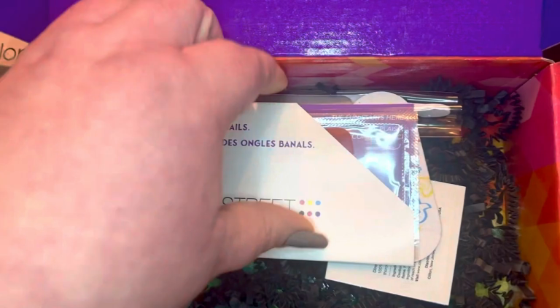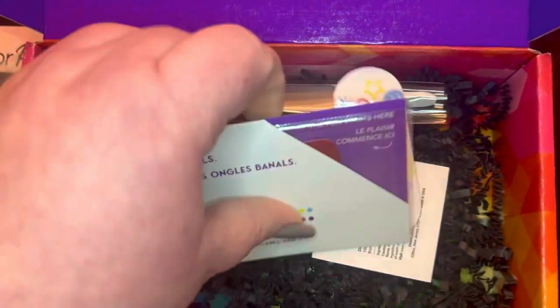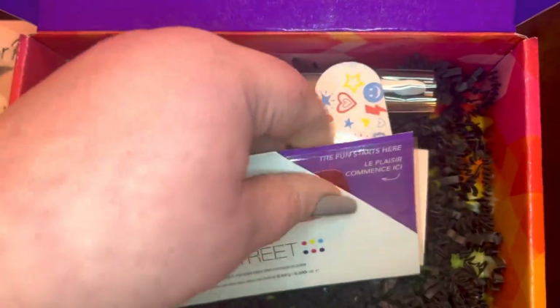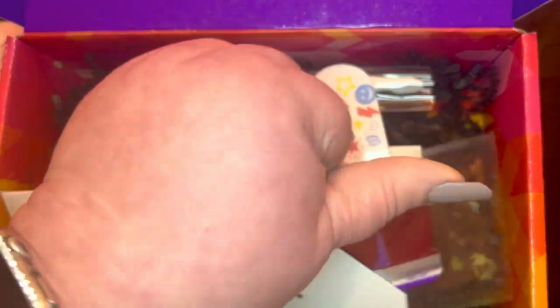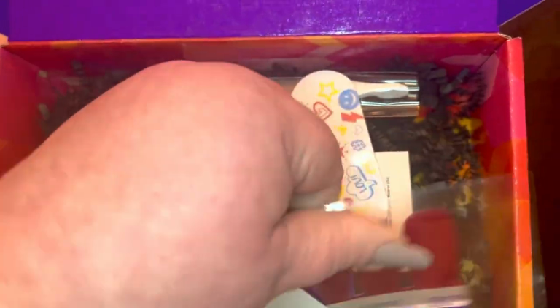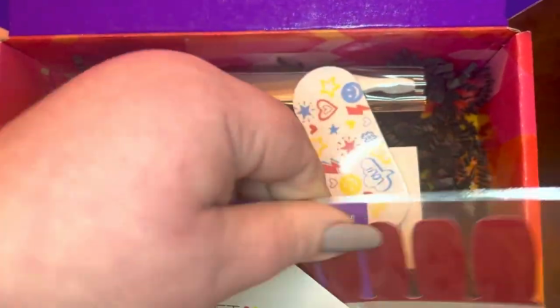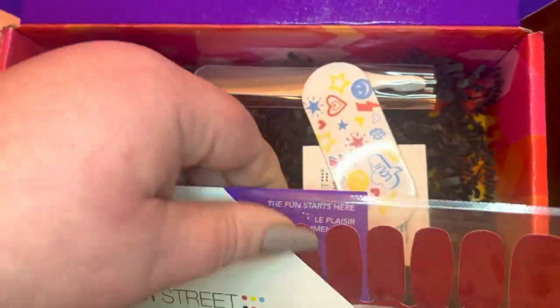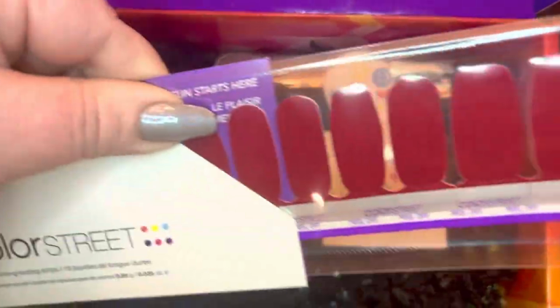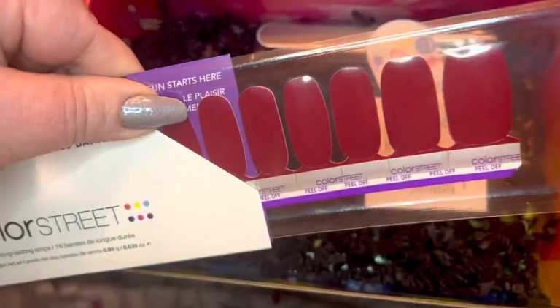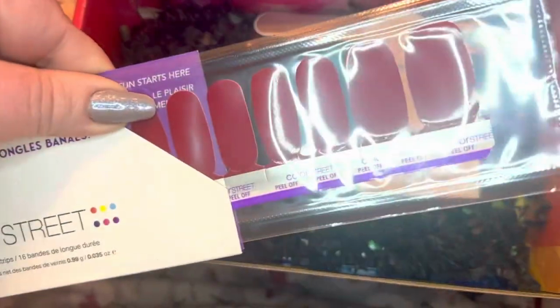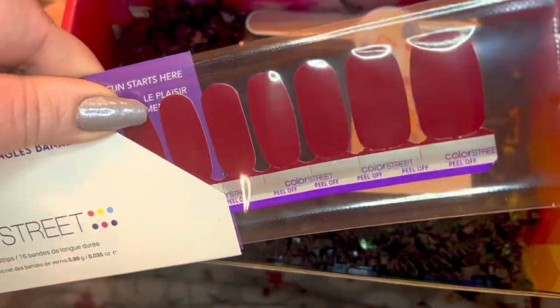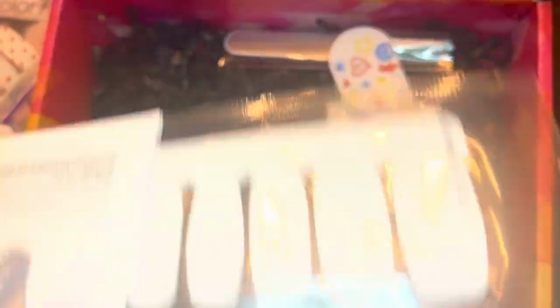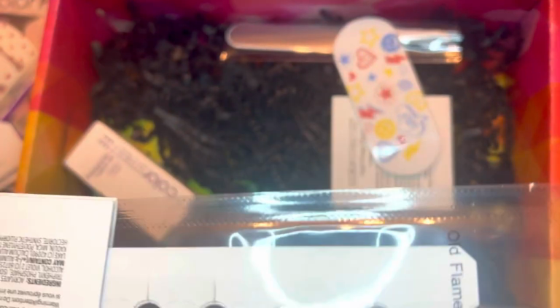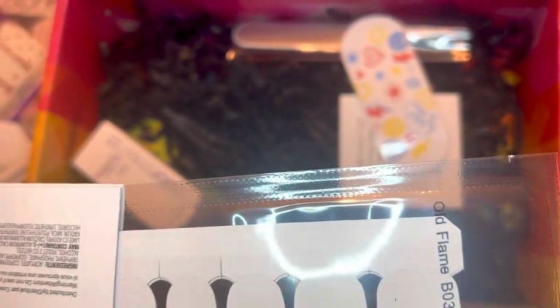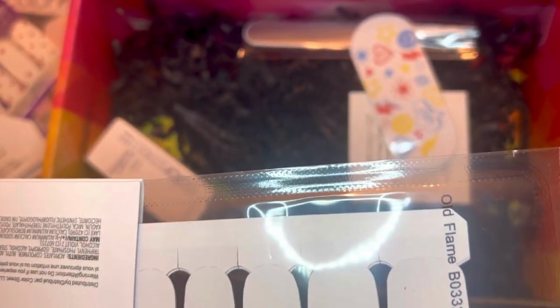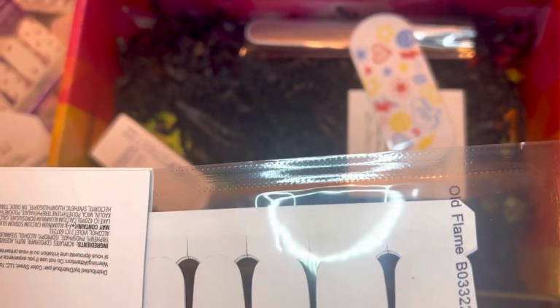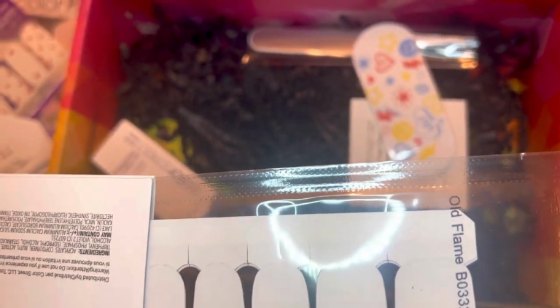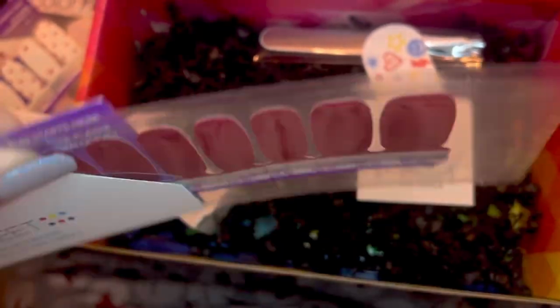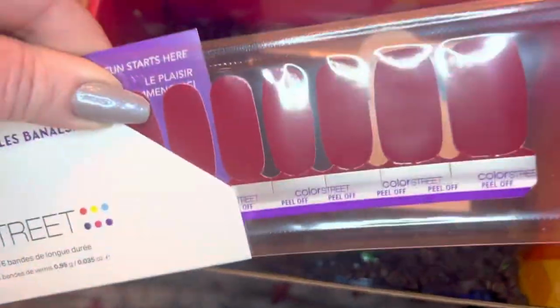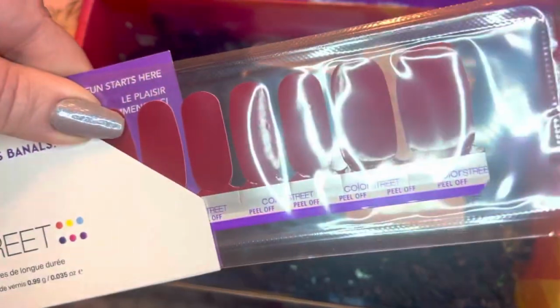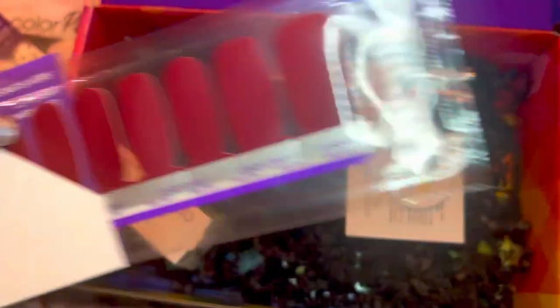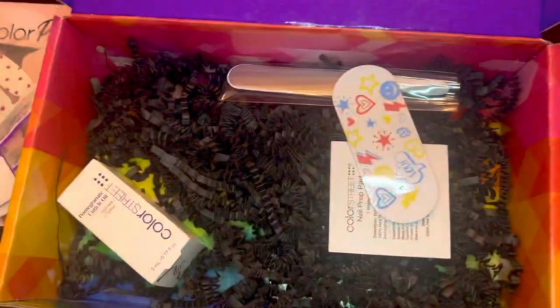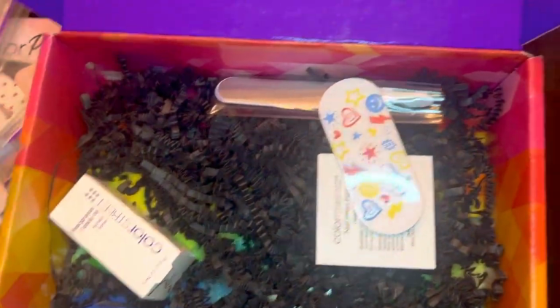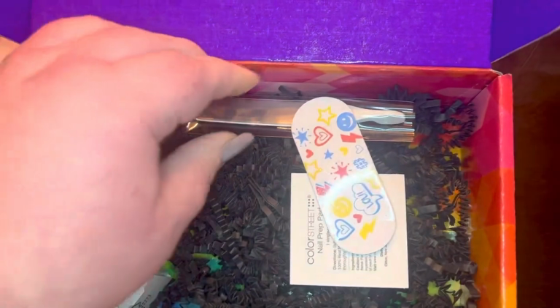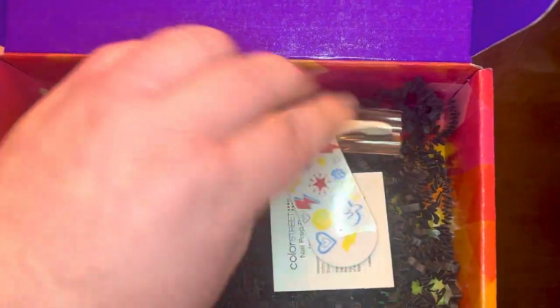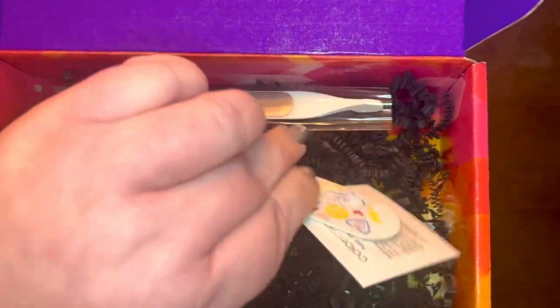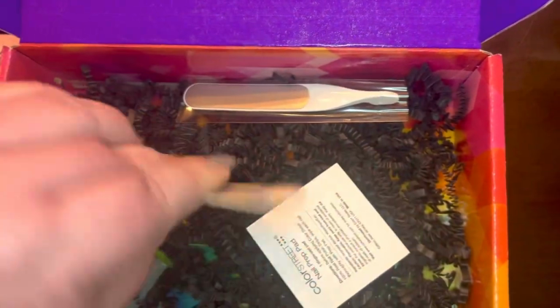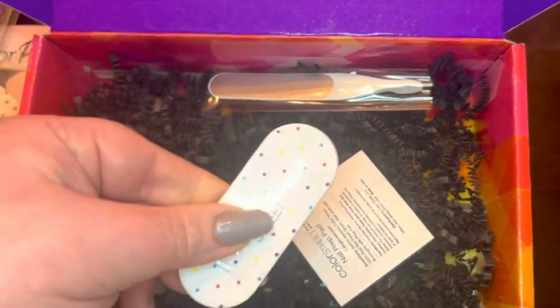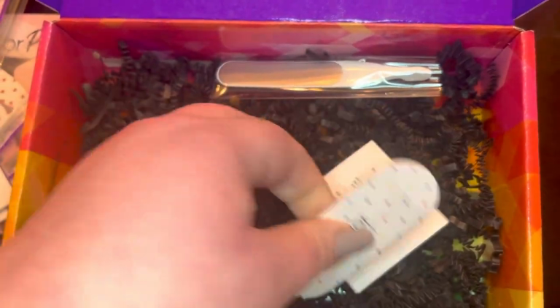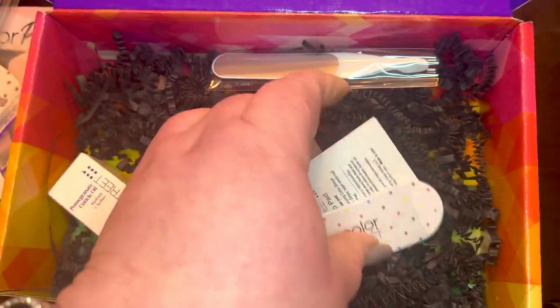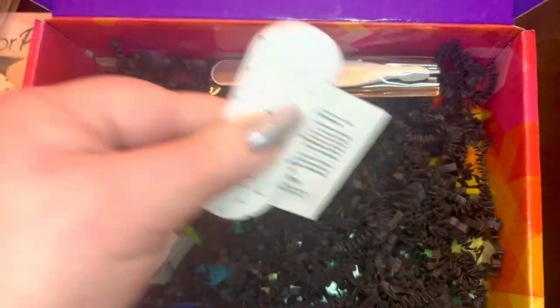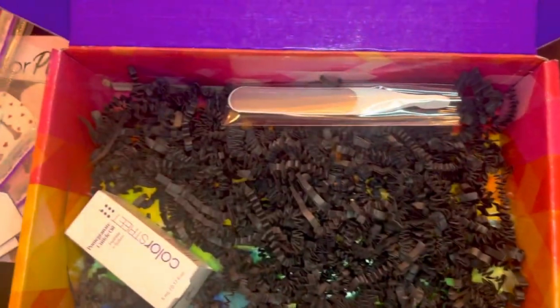And then we have another full set of a dark red. What's this one called? Old Flame. That's really pretty. And then we have a little nail file and prep pad of course.